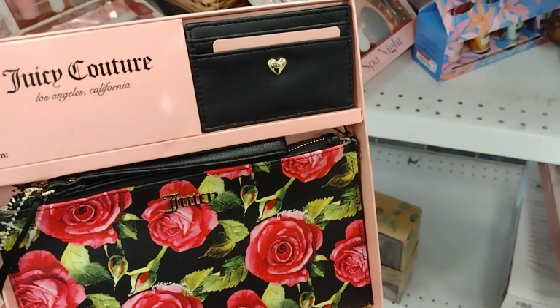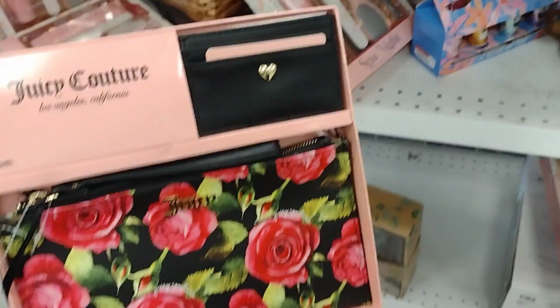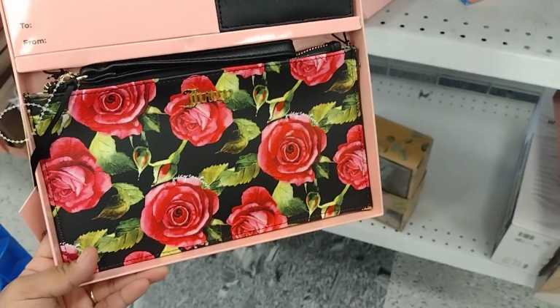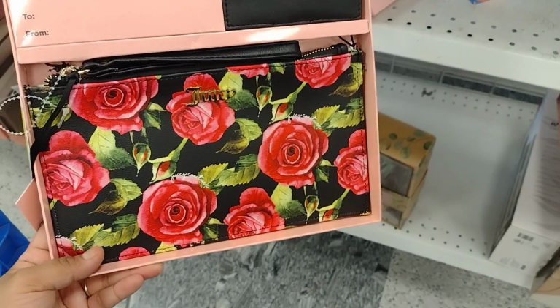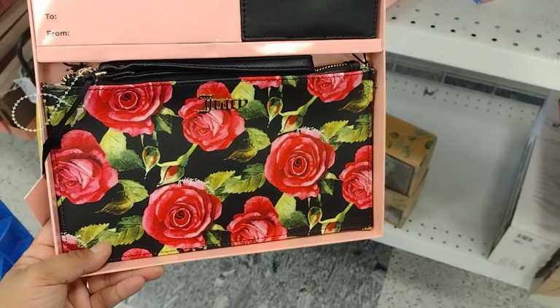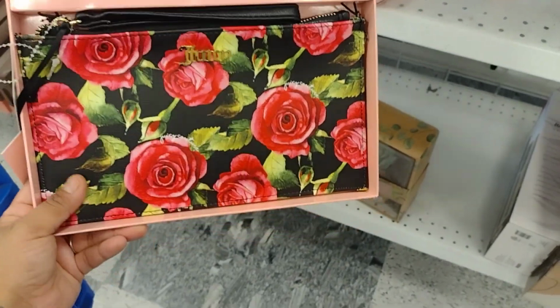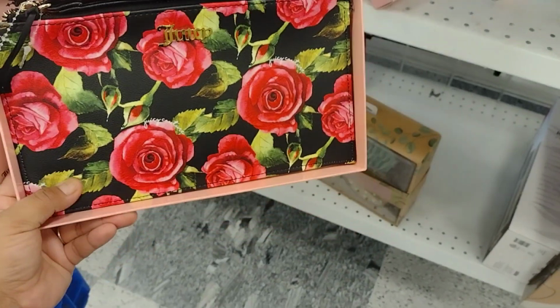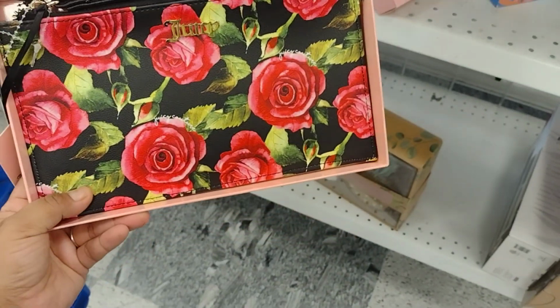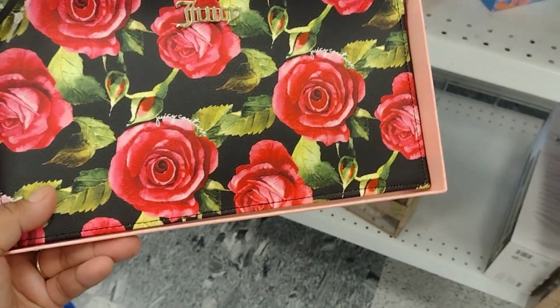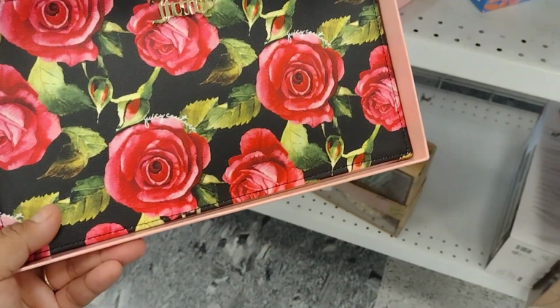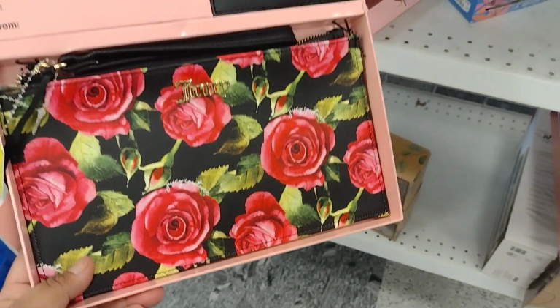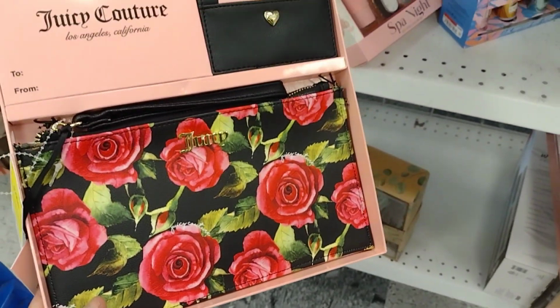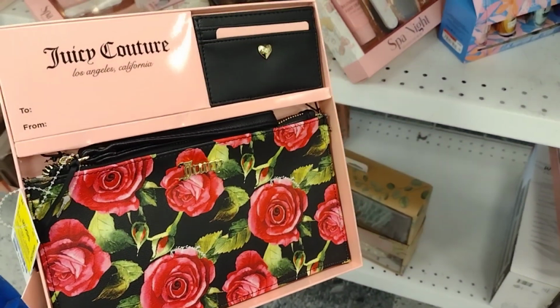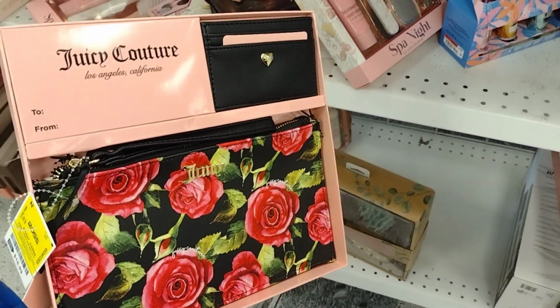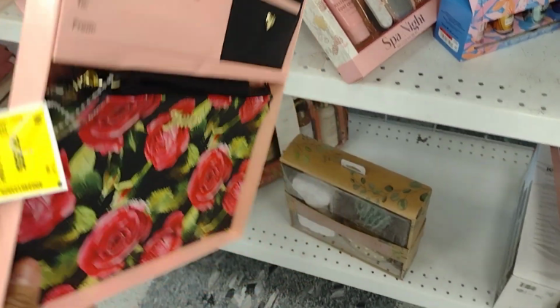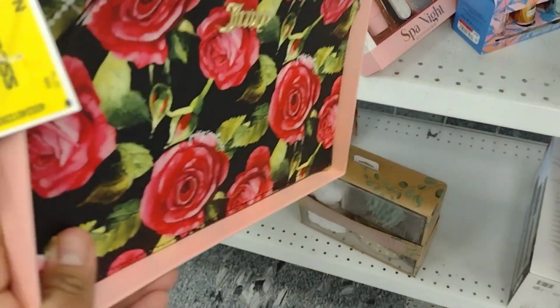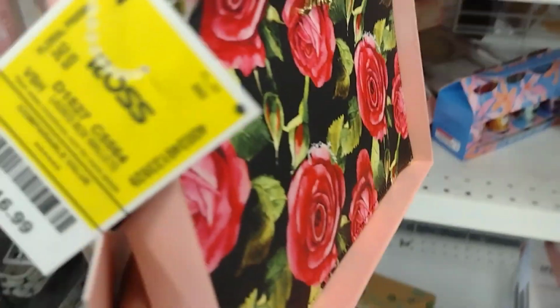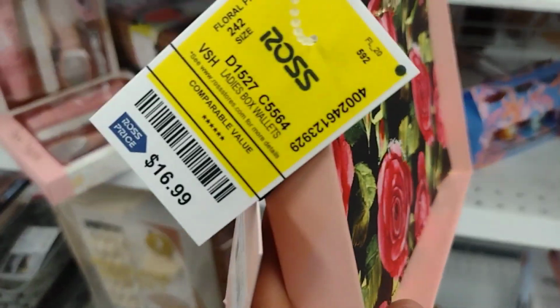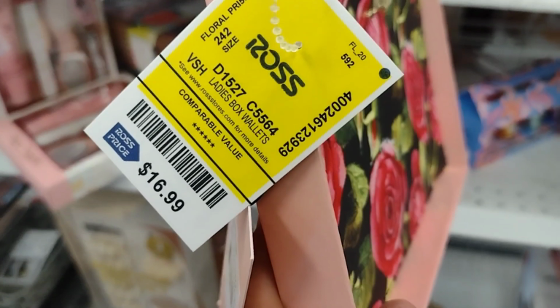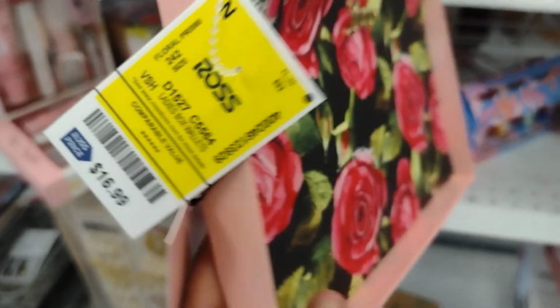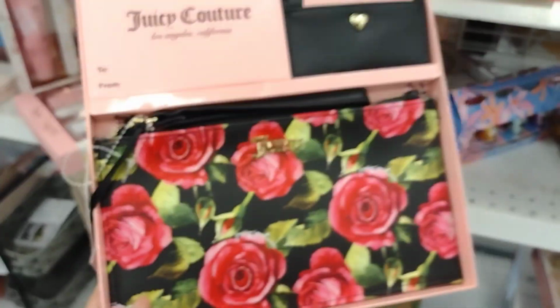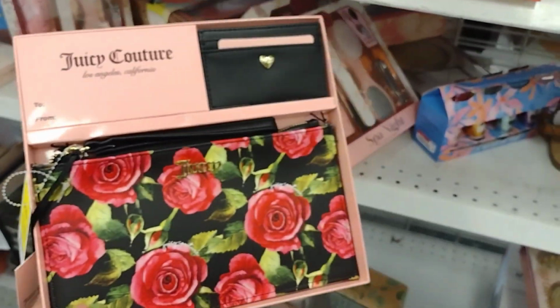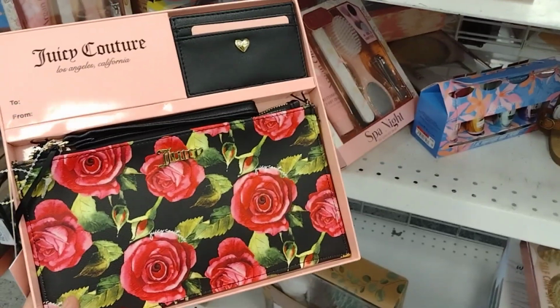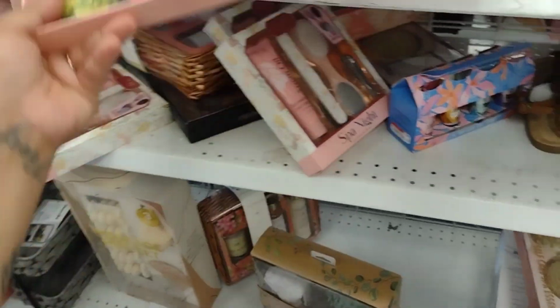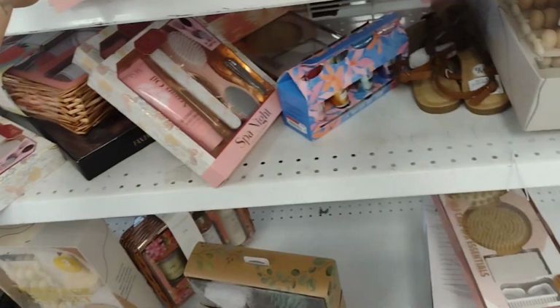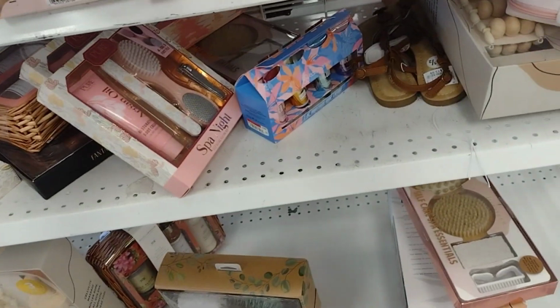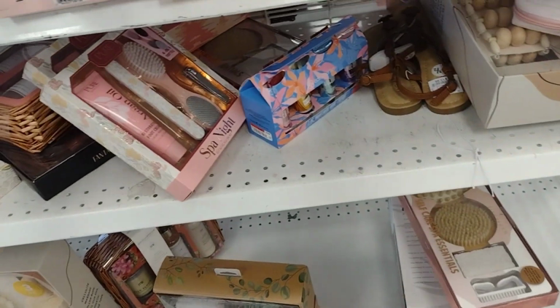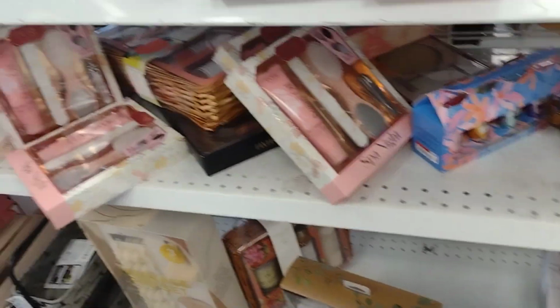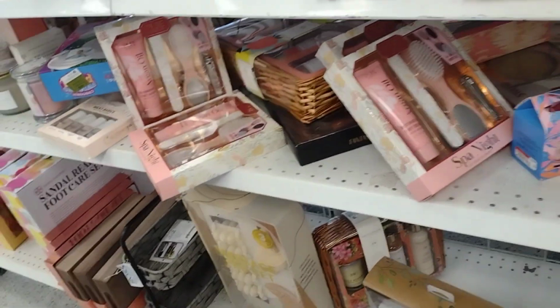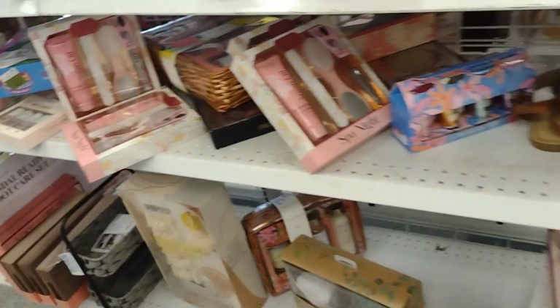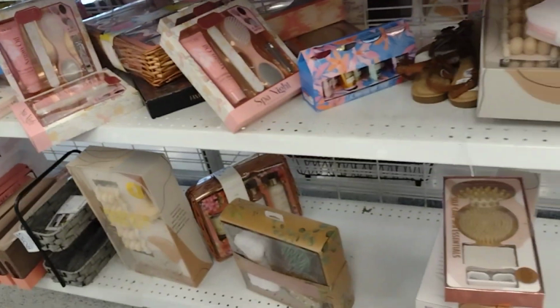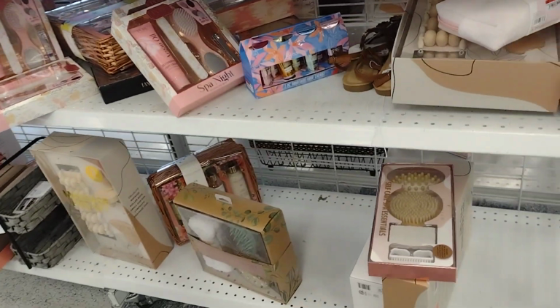Oh my goodness — it's a tote! It comes with a little wallet and a bigger wallet. So pretty, and this one is going to be $16.99. Let me get over to the other section.